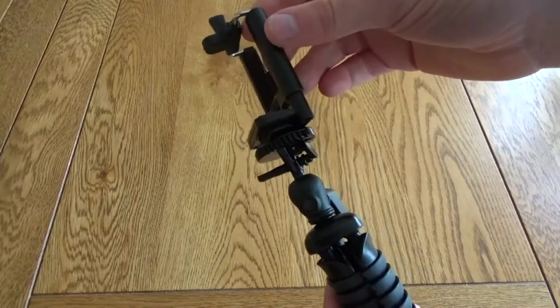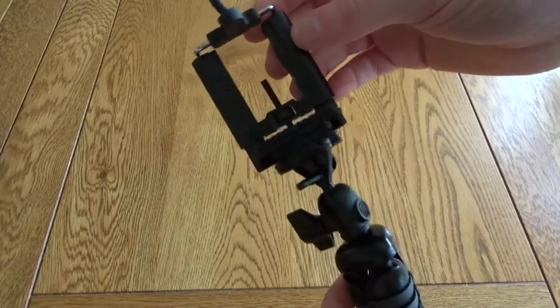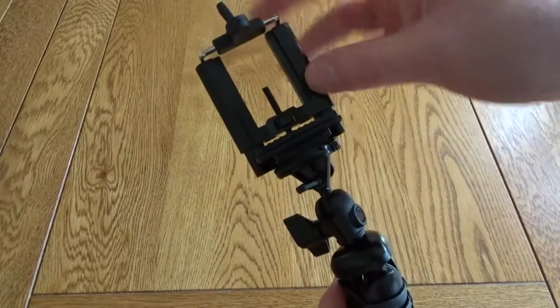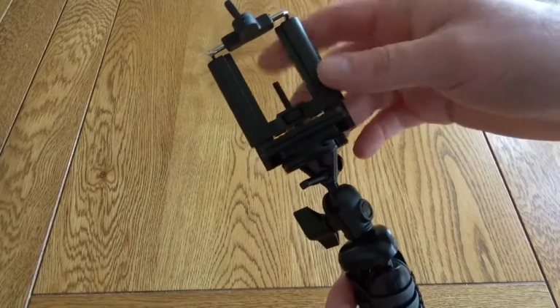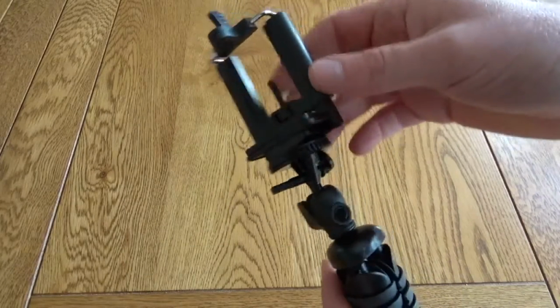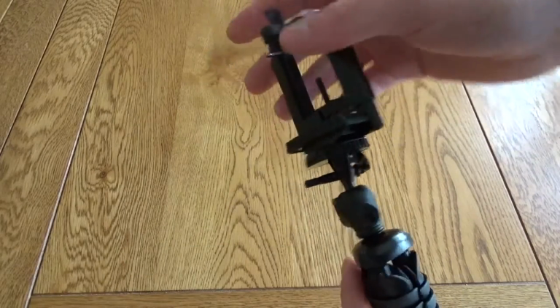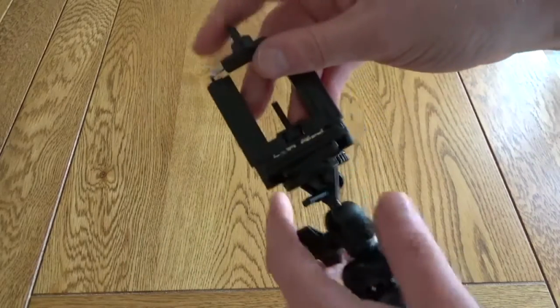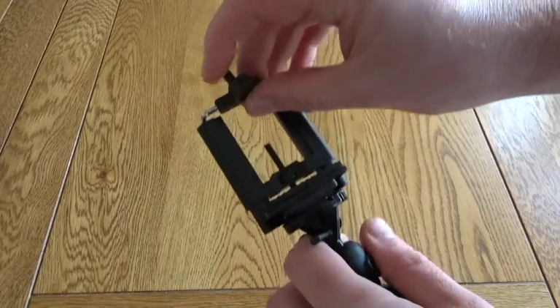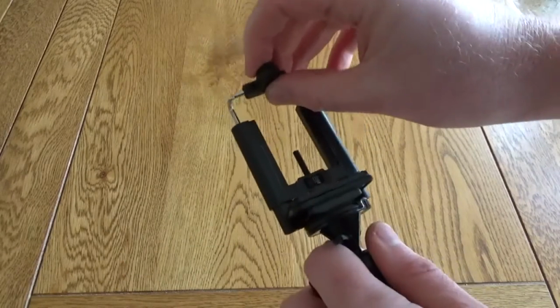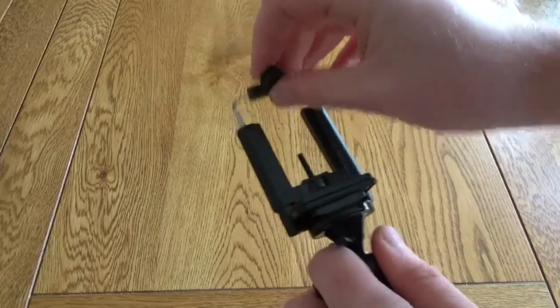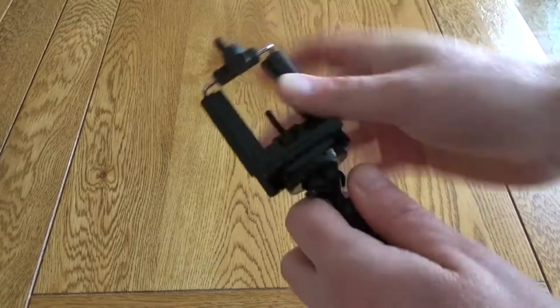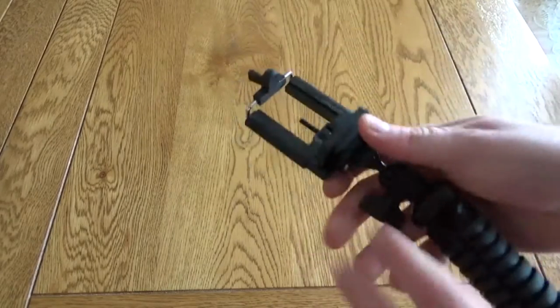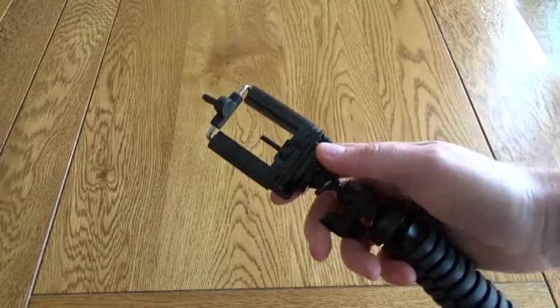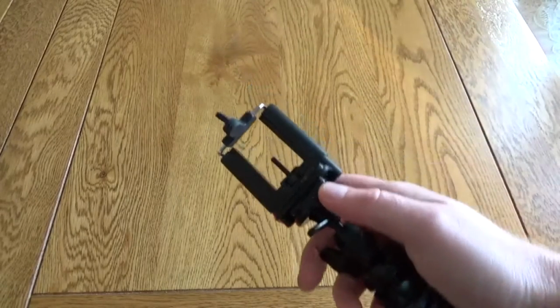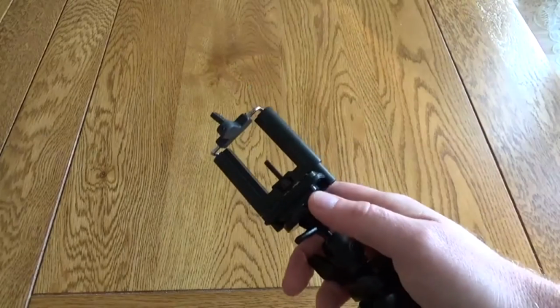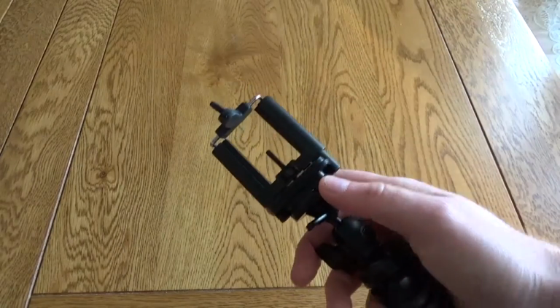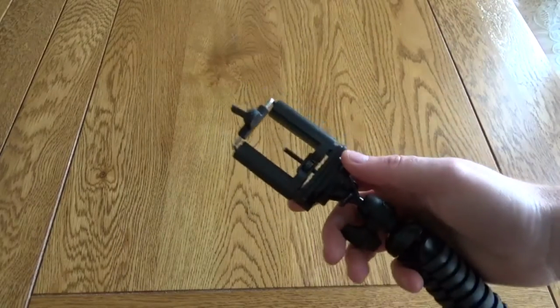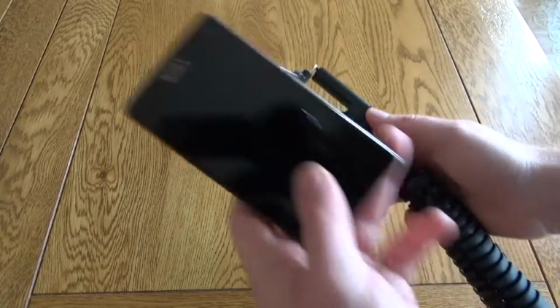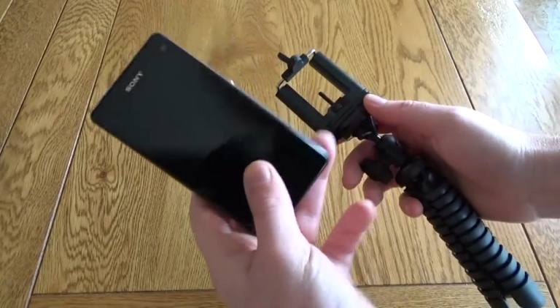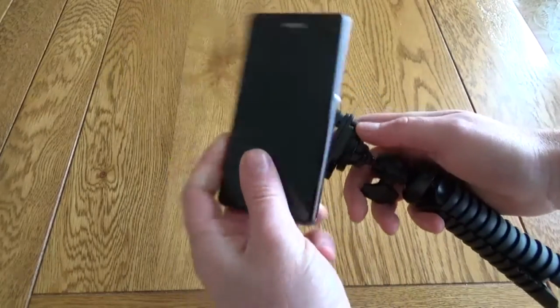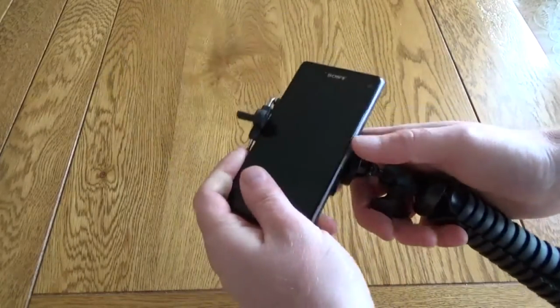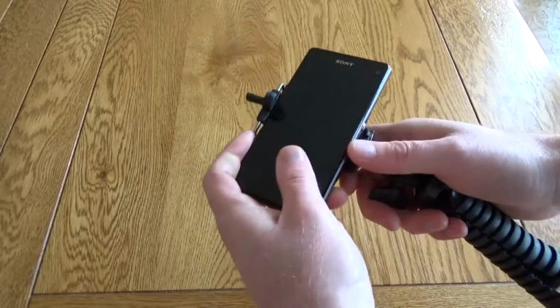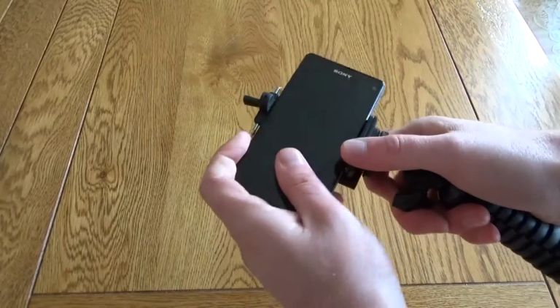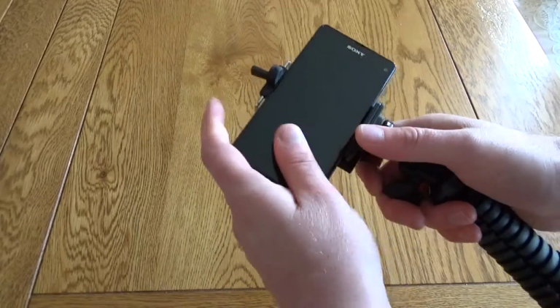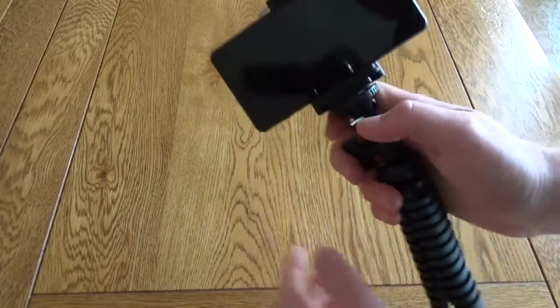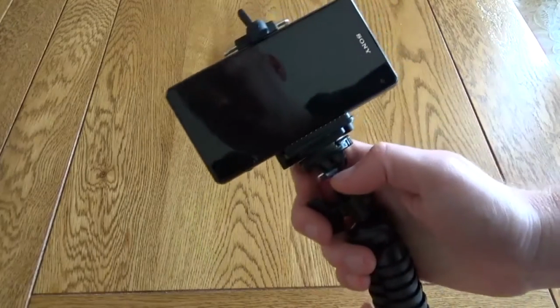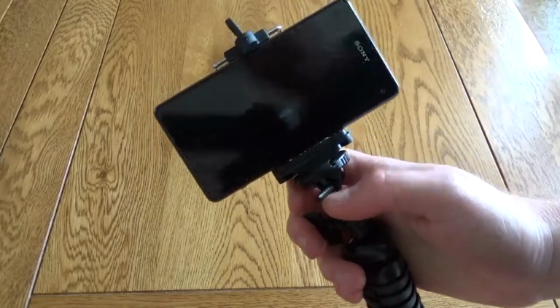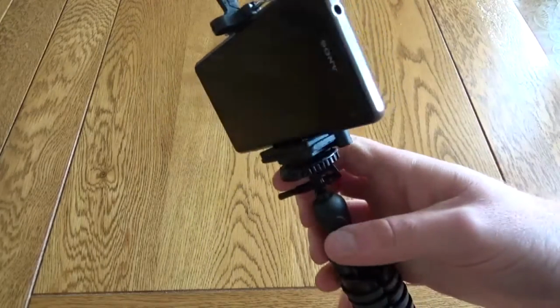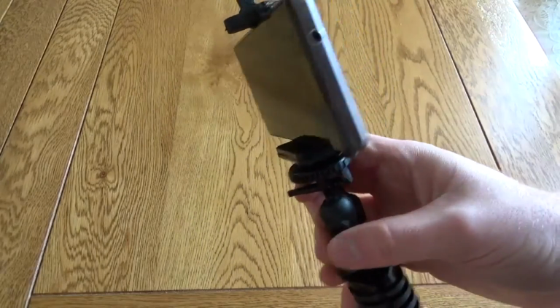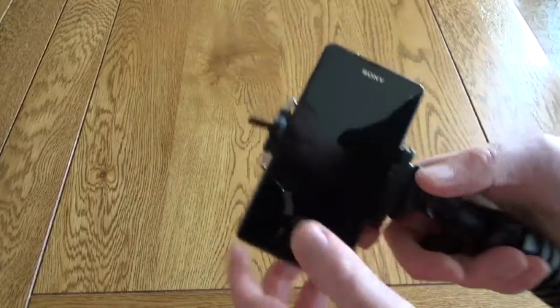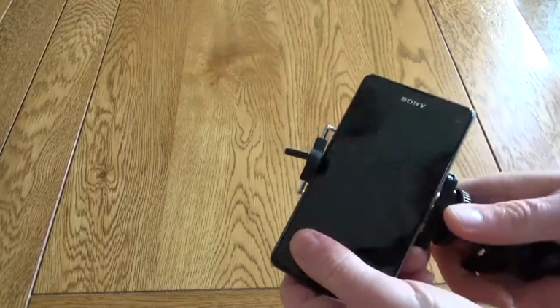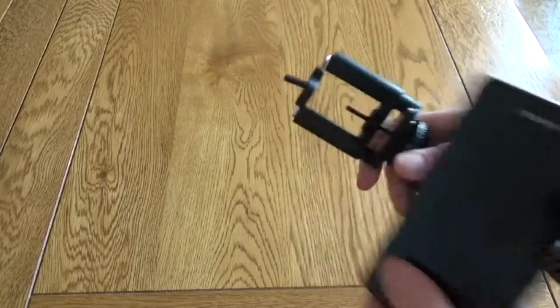You can use this with a mobile, and that's what this section at the top is for — this expands and clamps down onto your phone. It can do both small phones, such as the Z1 Compact — you just slip that straight in there, and it holds it really nice and tight.